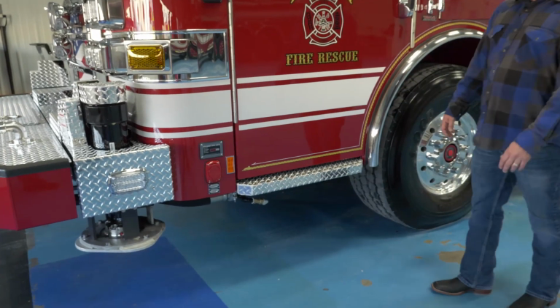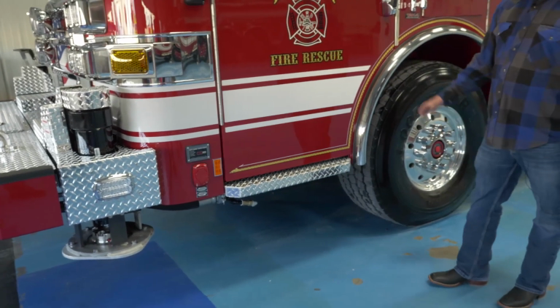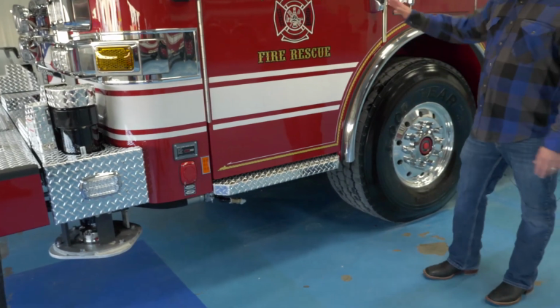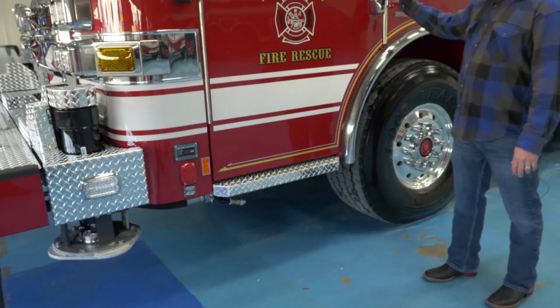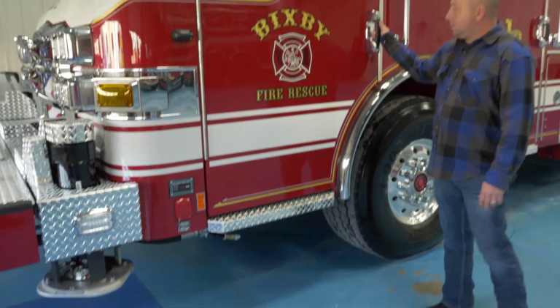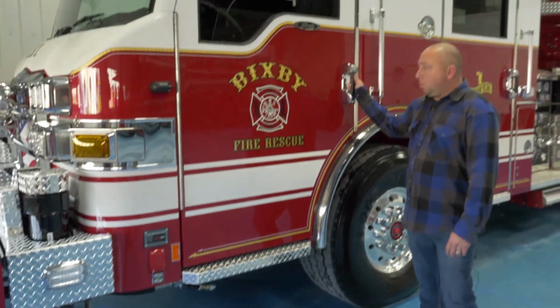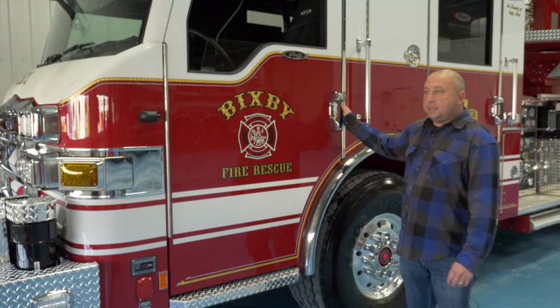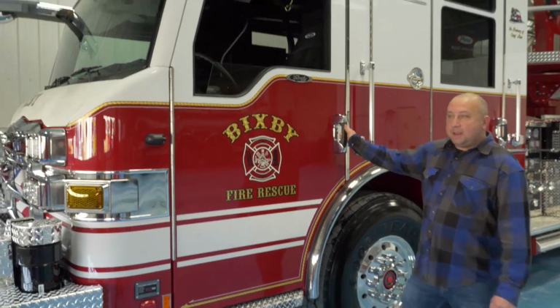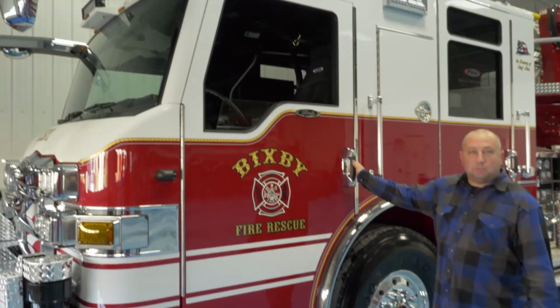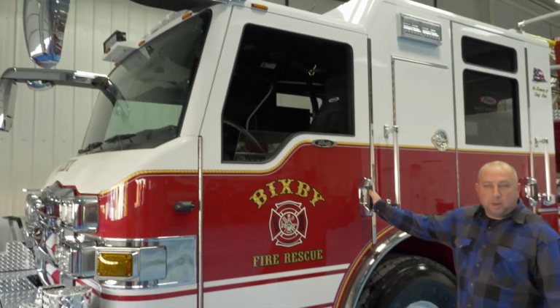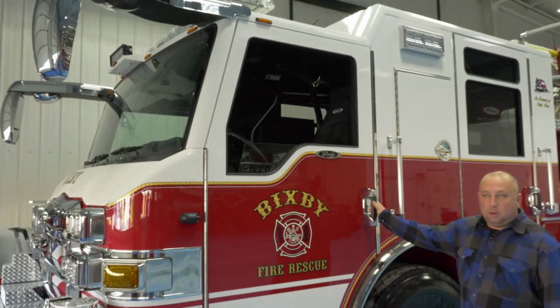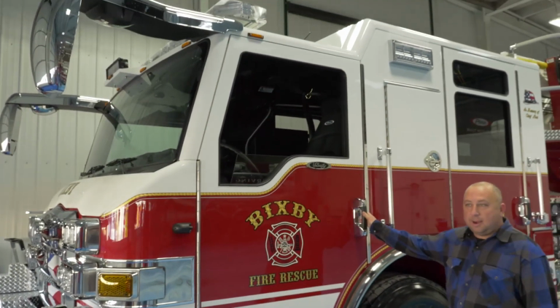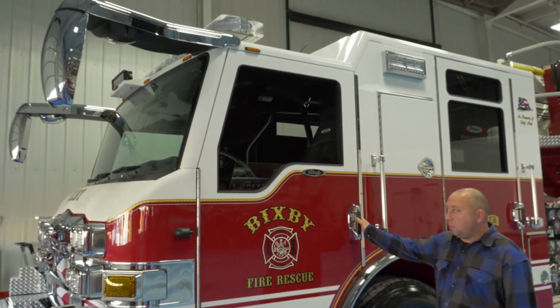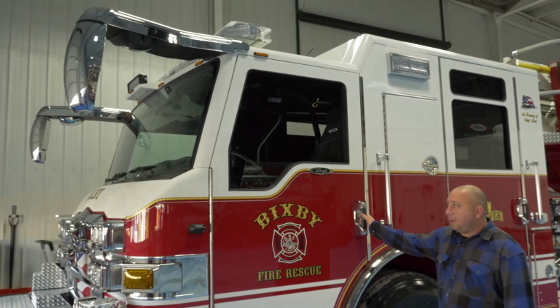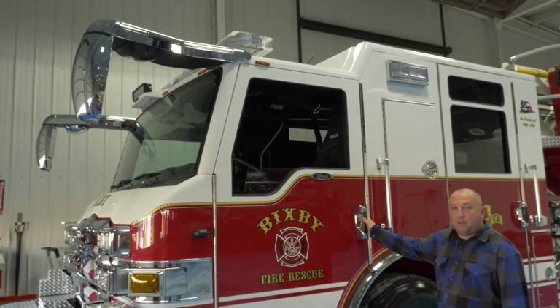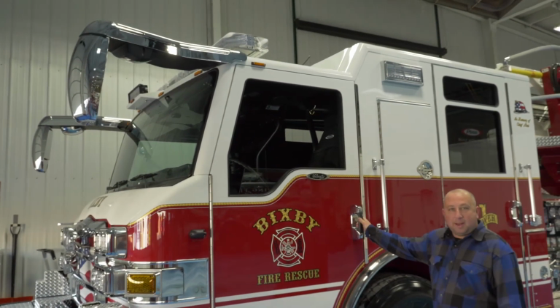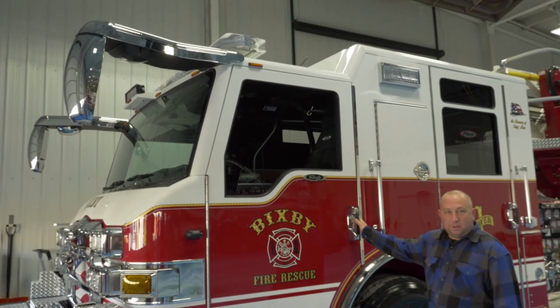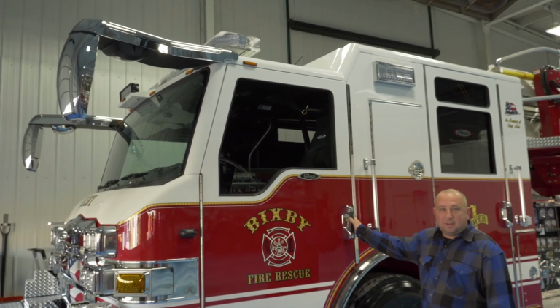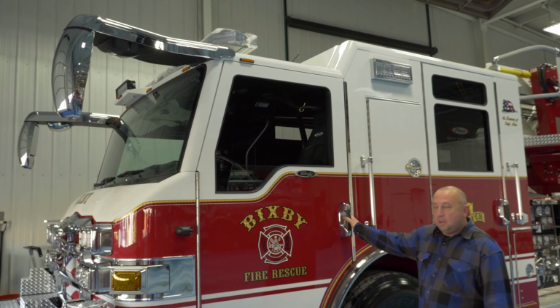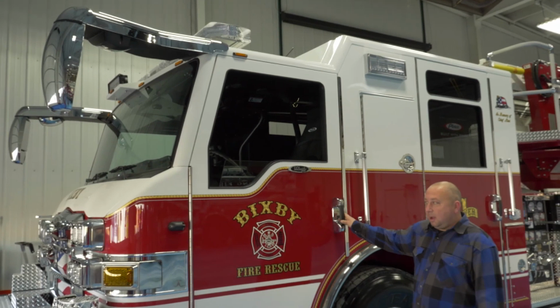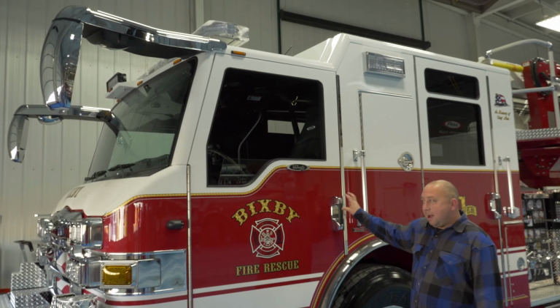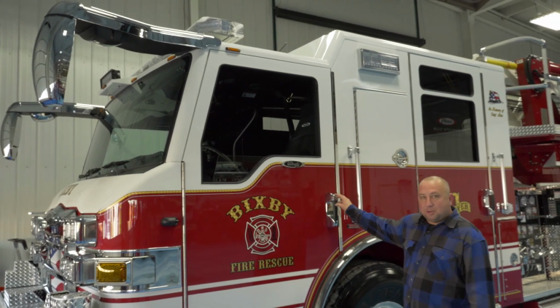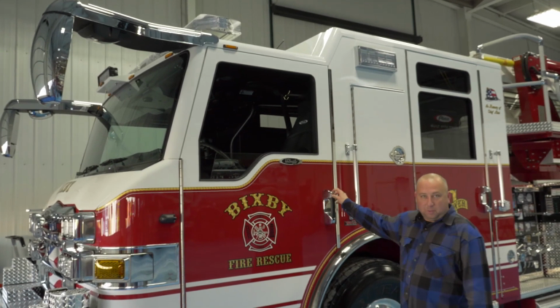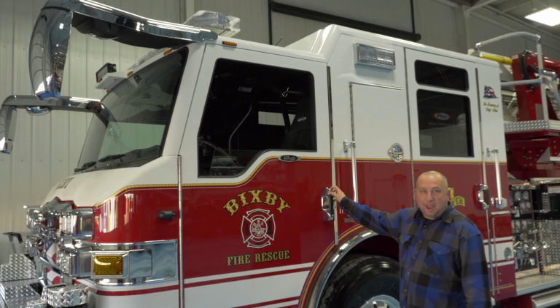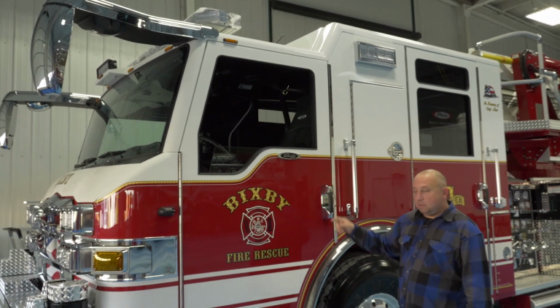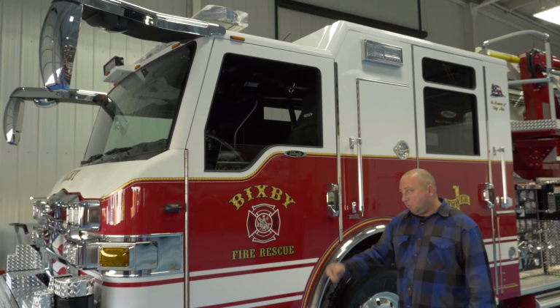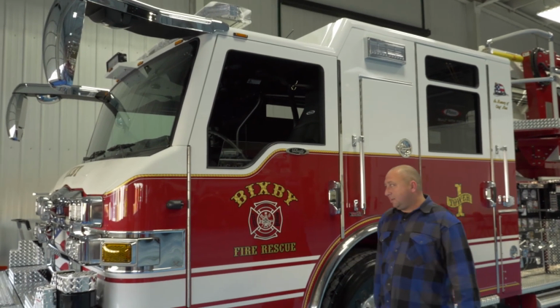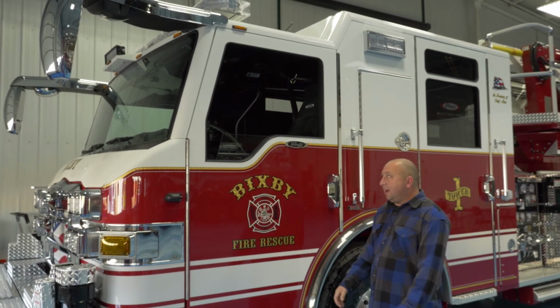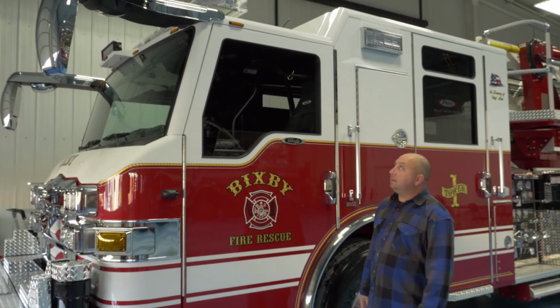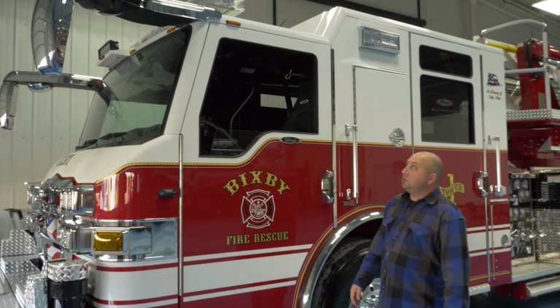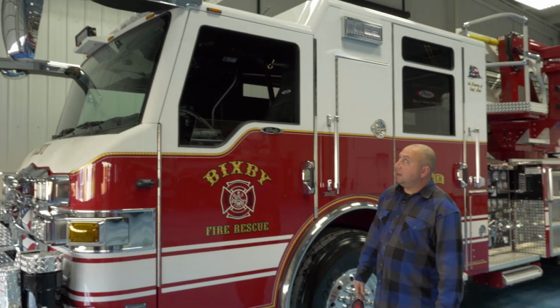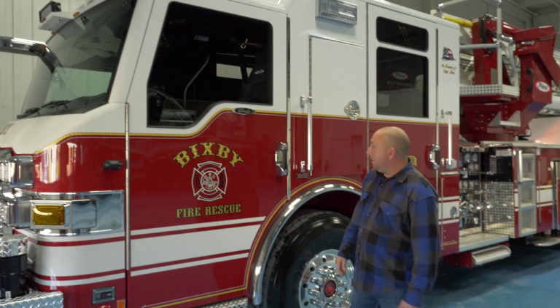This will be a truck that we'll try to man as we're growing. We're looking to hire more personnel and hopefully we'll man it 24-7, but not every shift will it be manned, so we'll need it to be grounded and charged at all times.